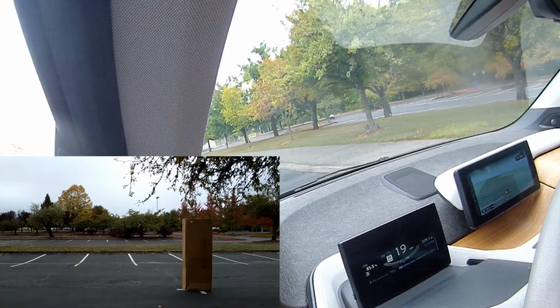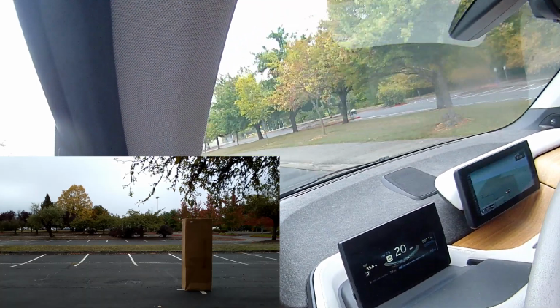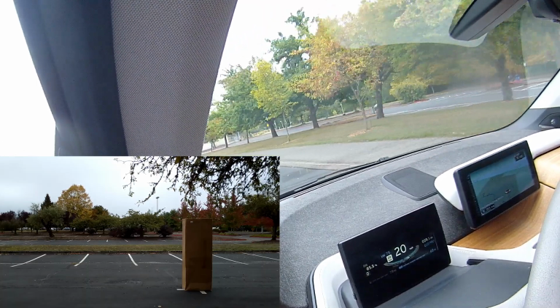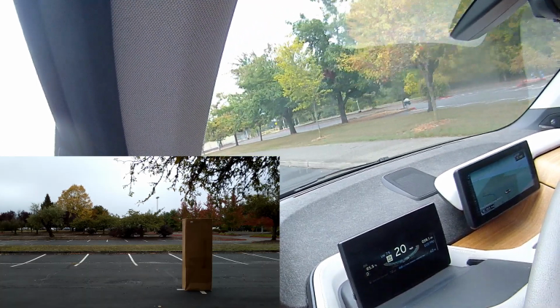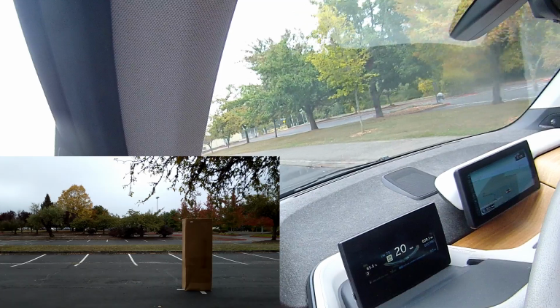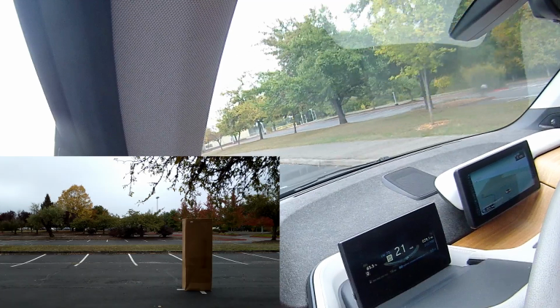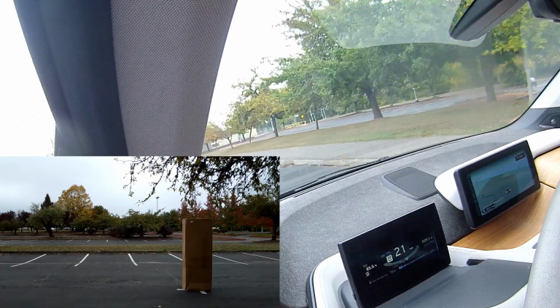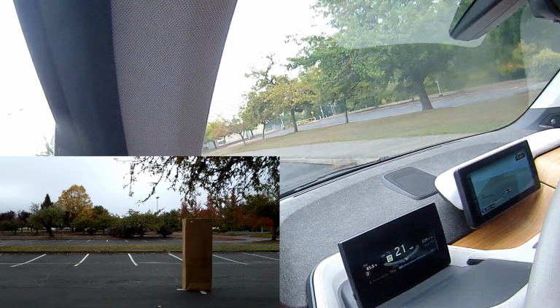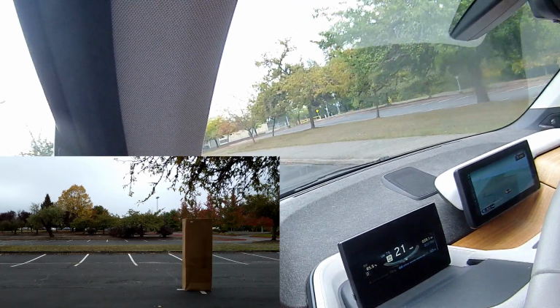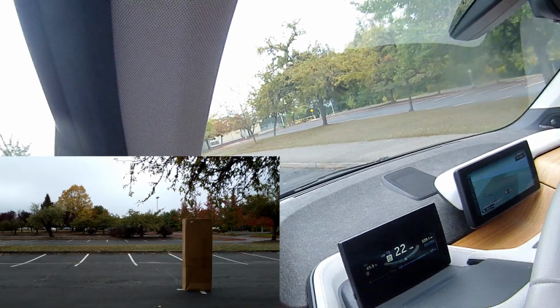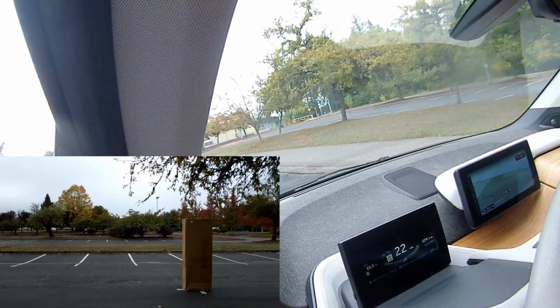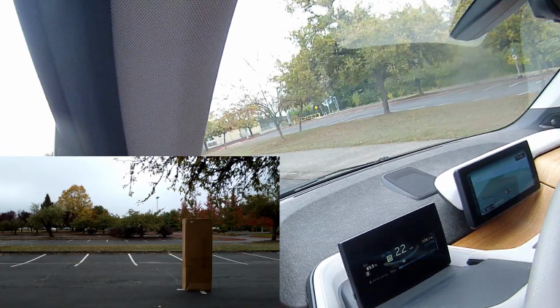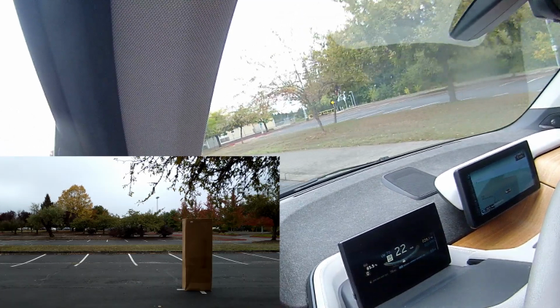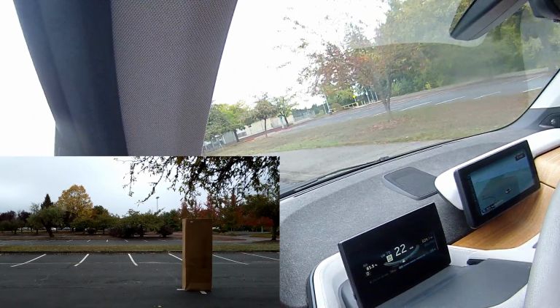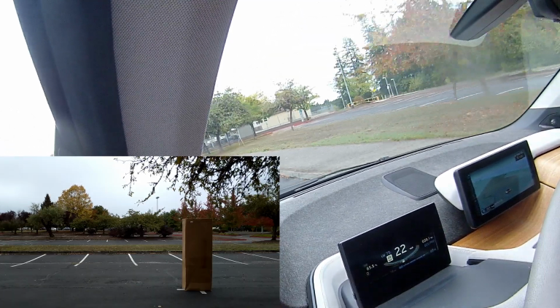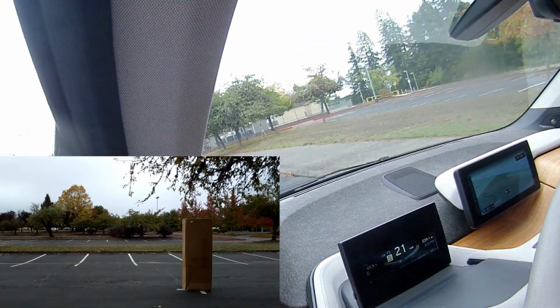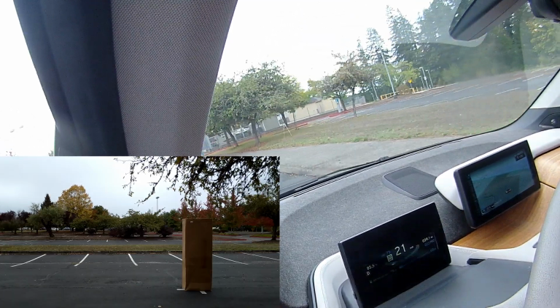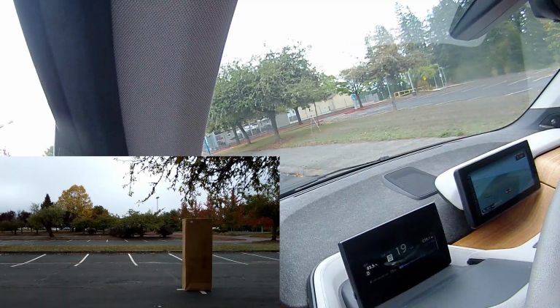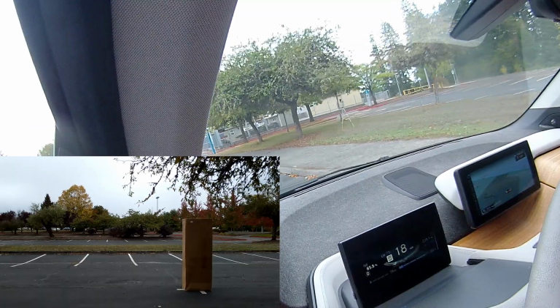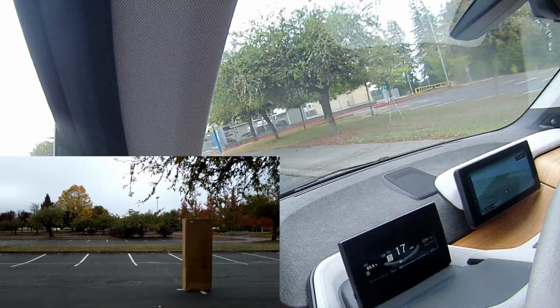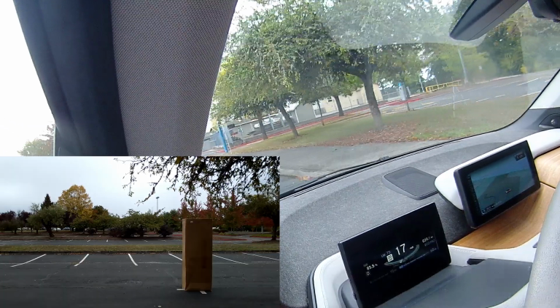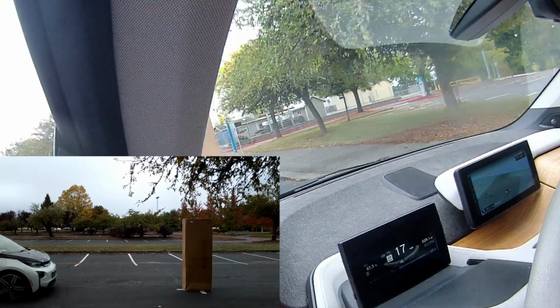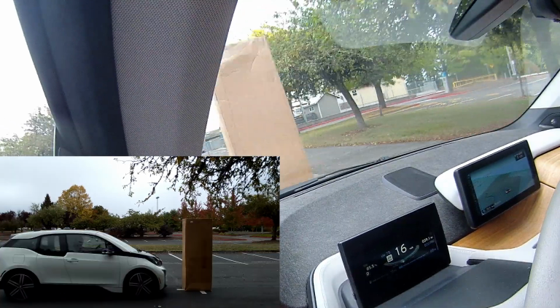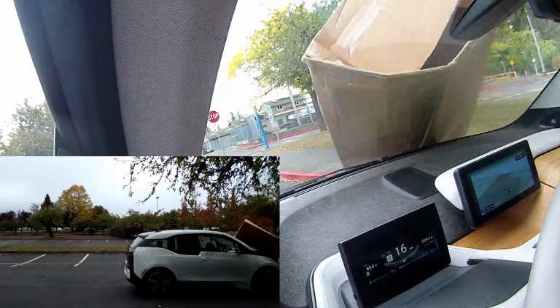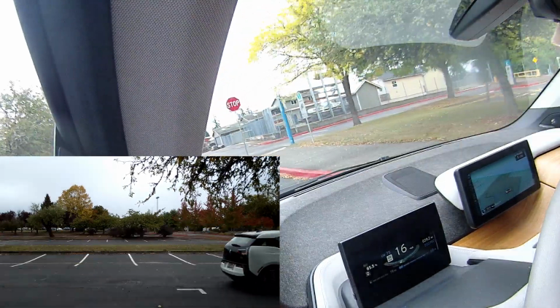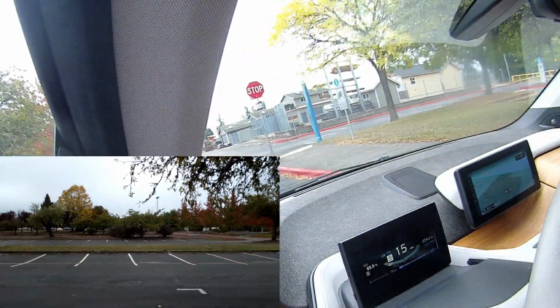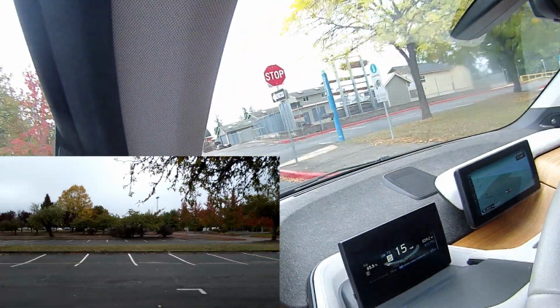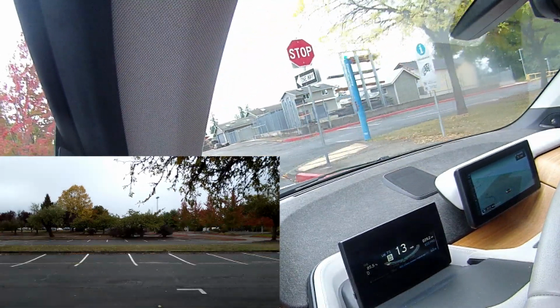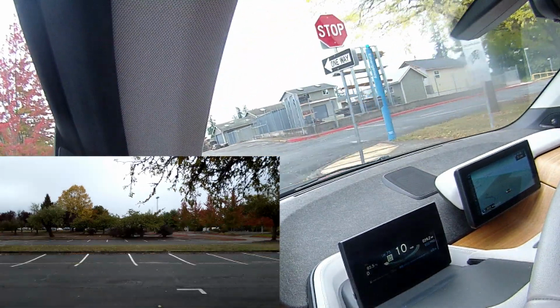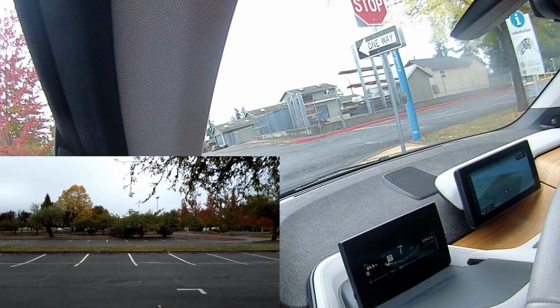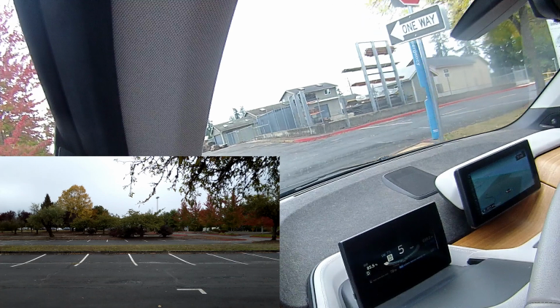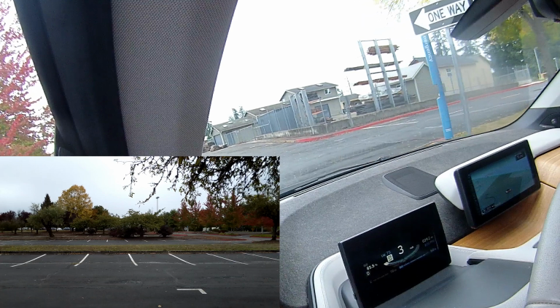So we're doing this without cruise control and we're coming up on the — and that's another fail.